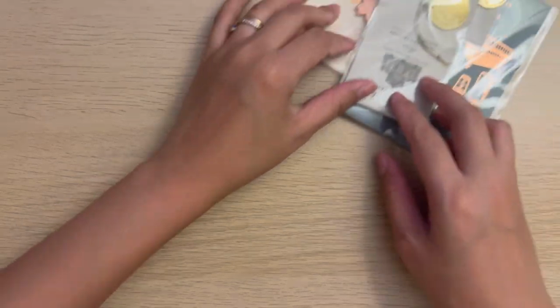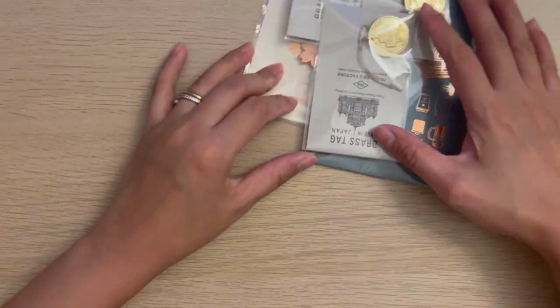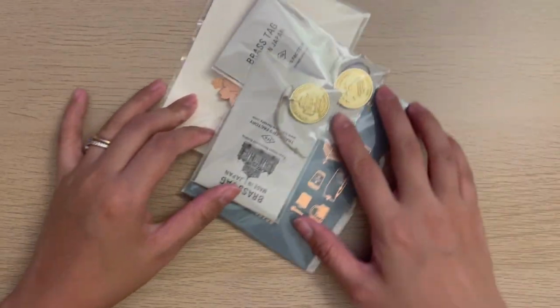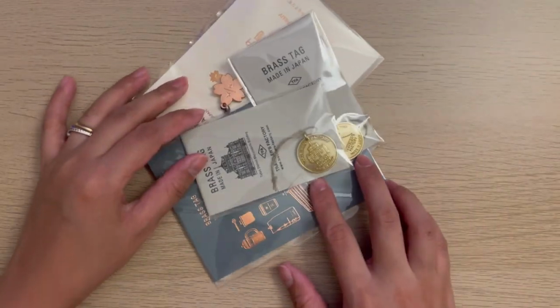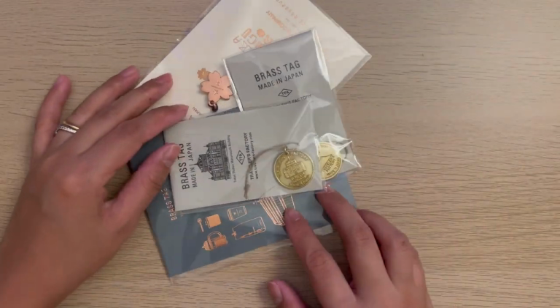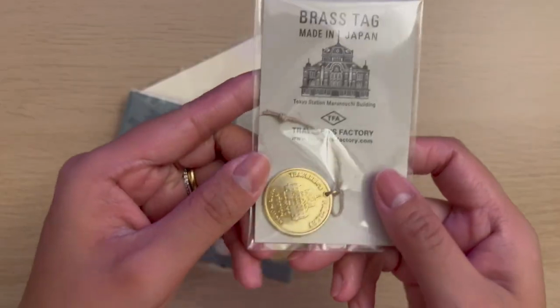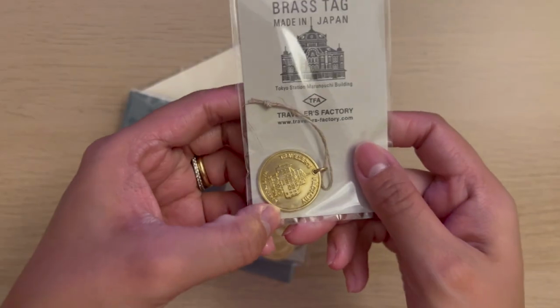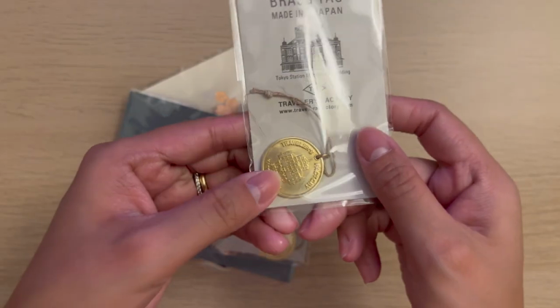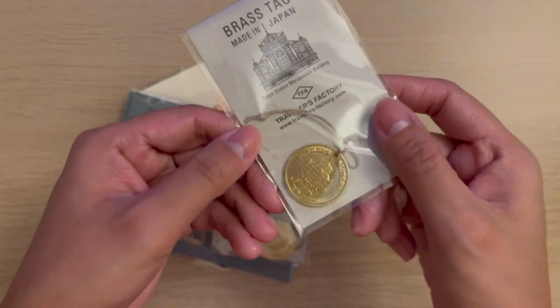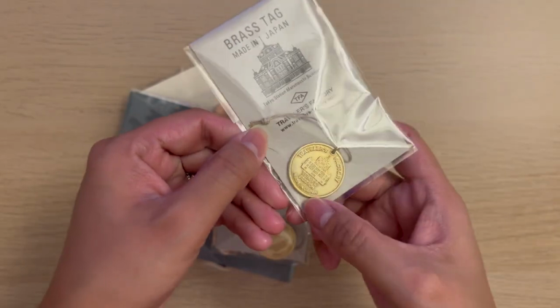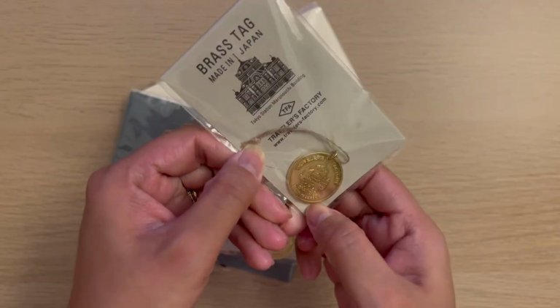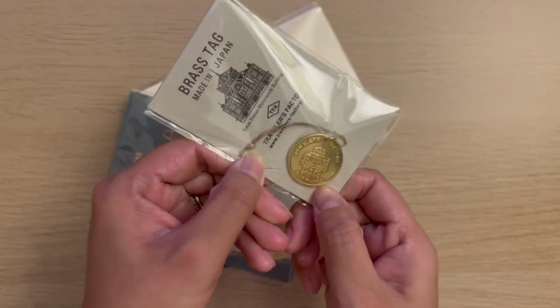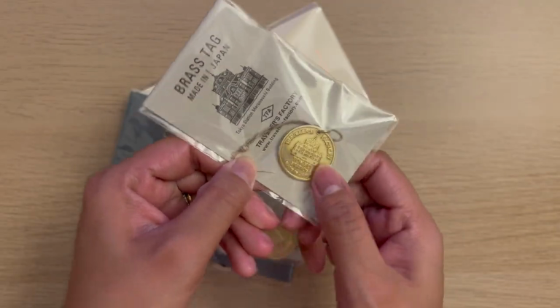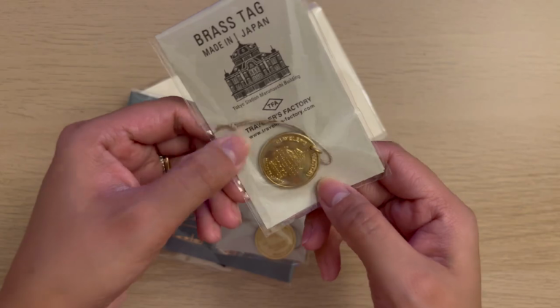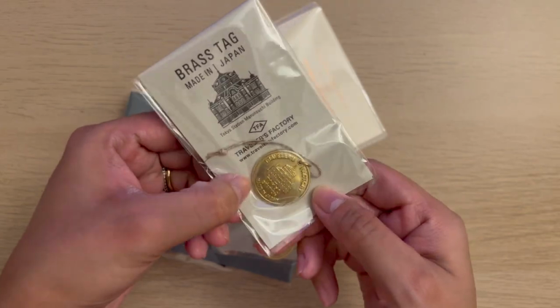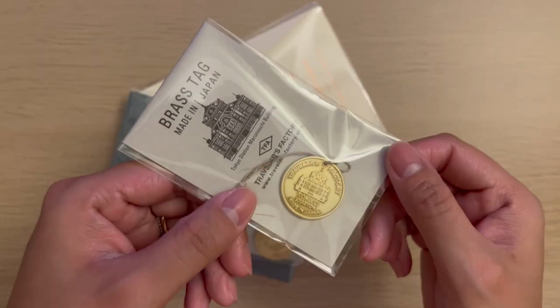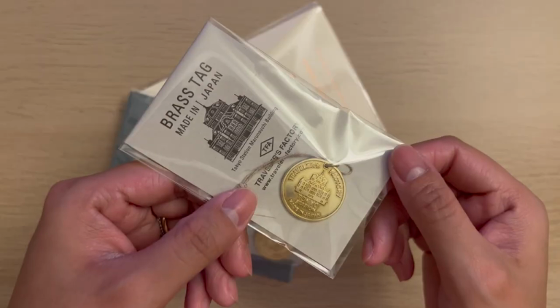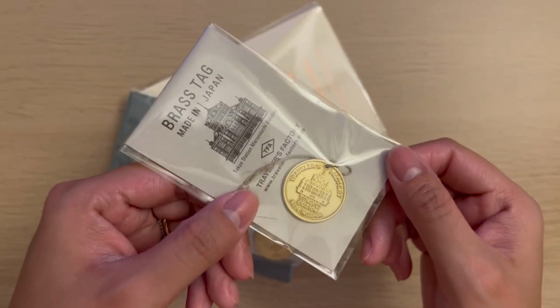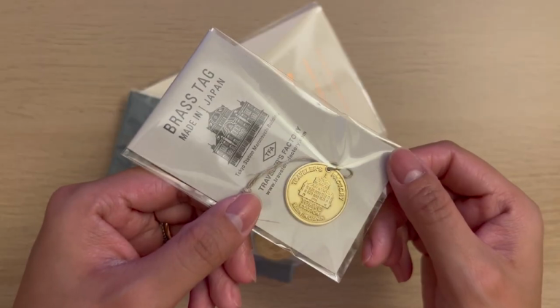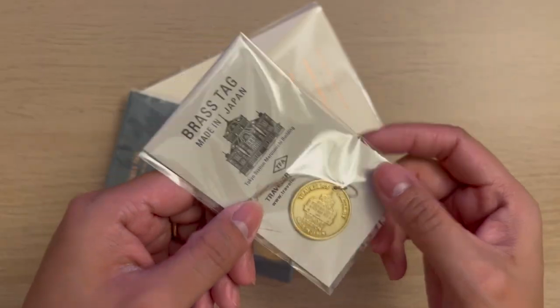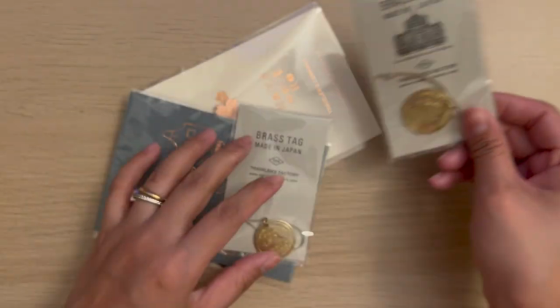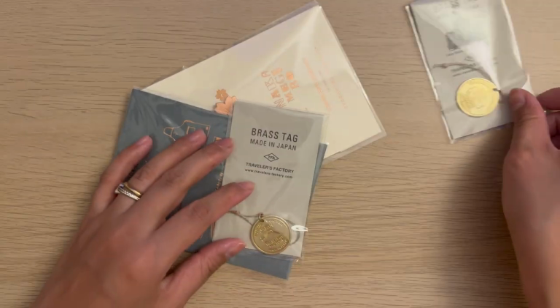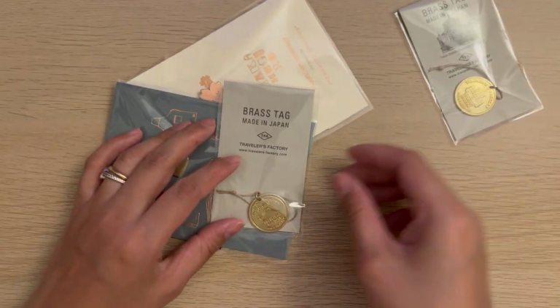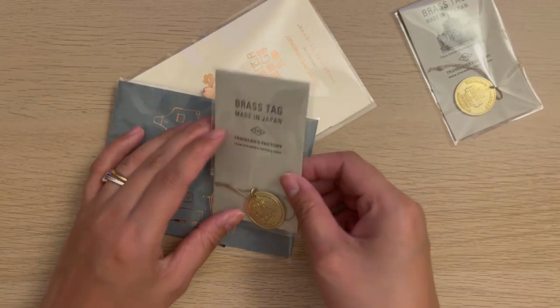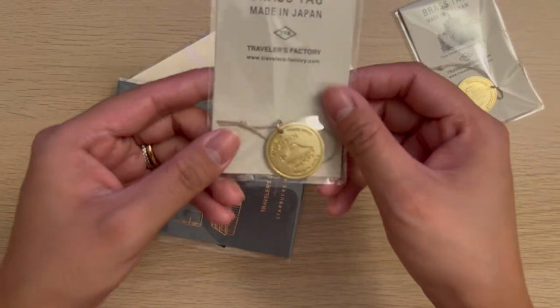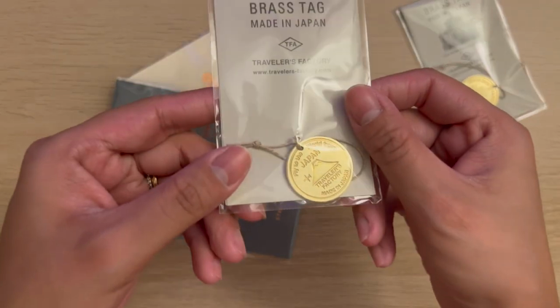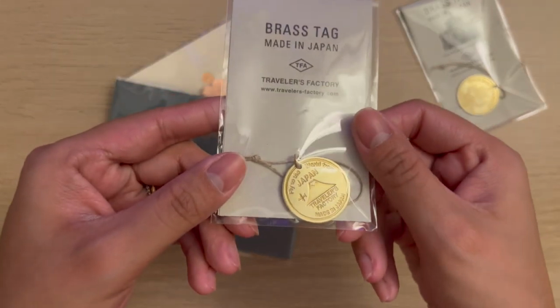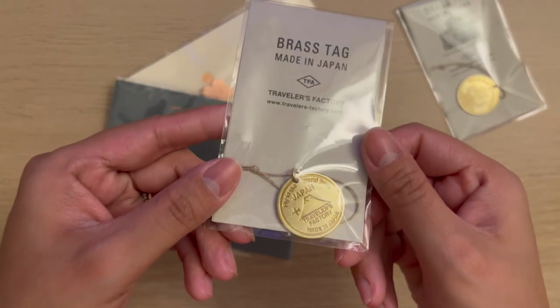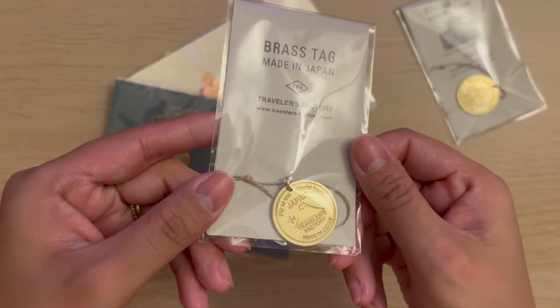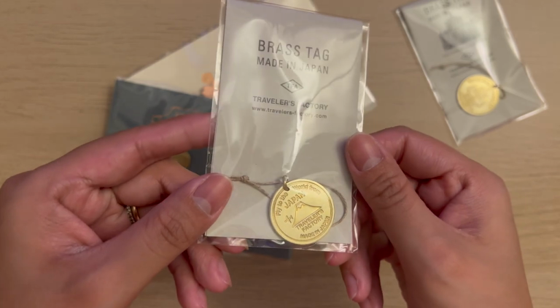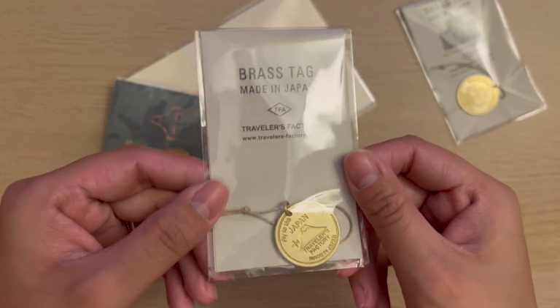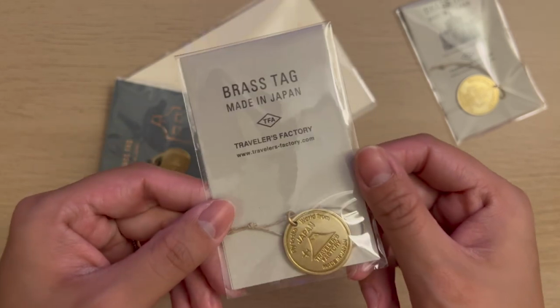I got some brass charms as well — I got the Tokyo Station version and the airport one, and the Starbucks Reserve charms: the sakura and the coffee cup.